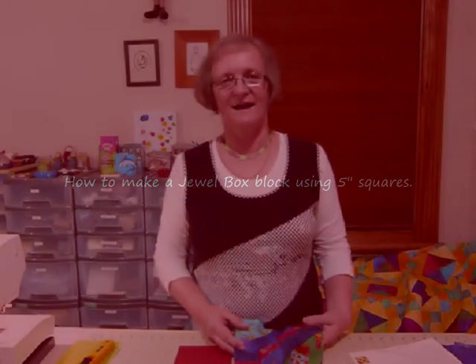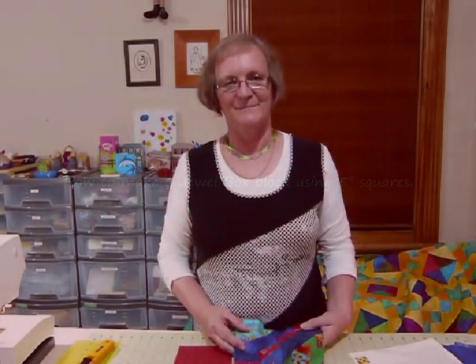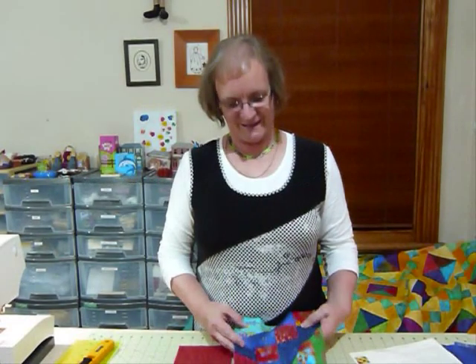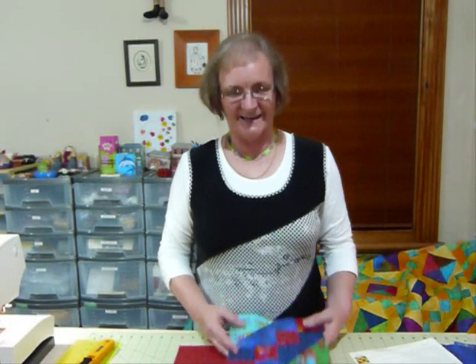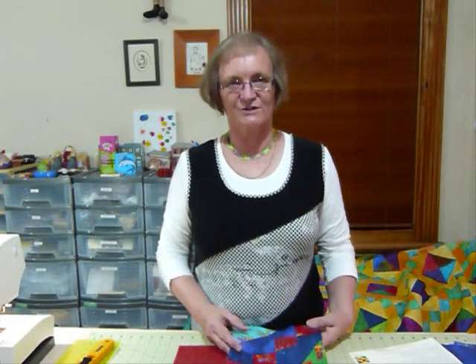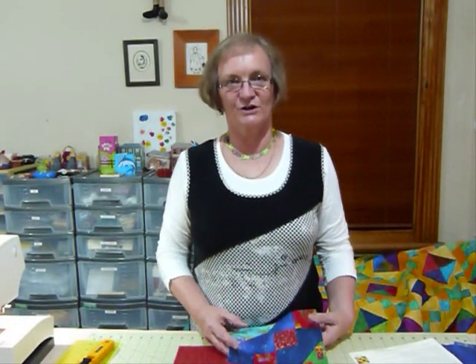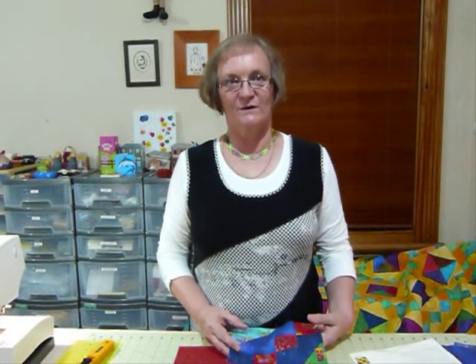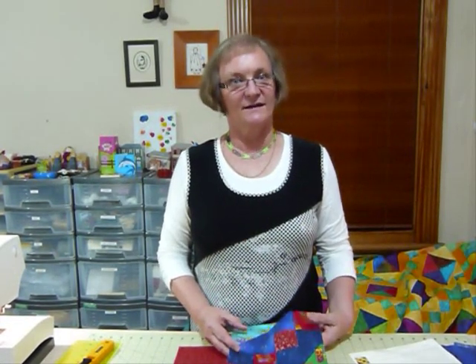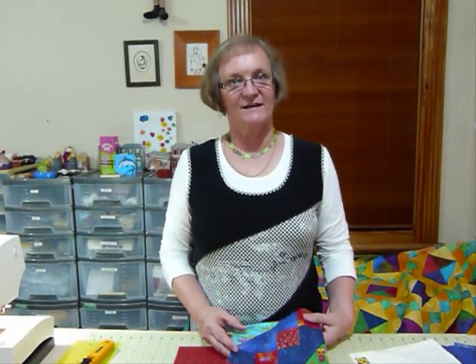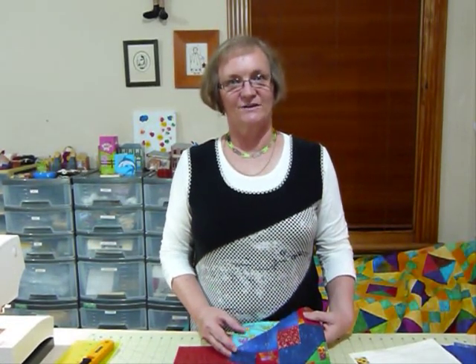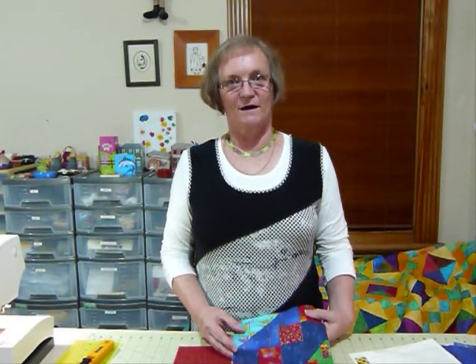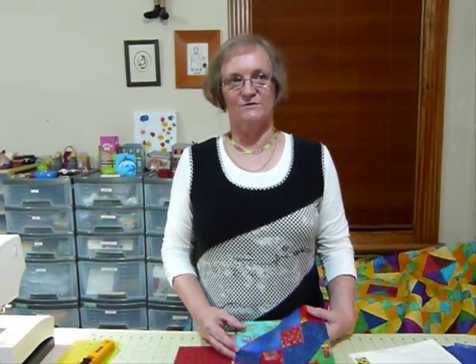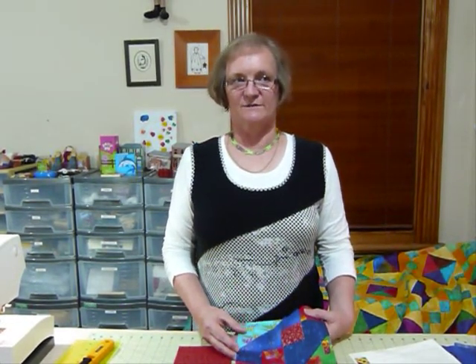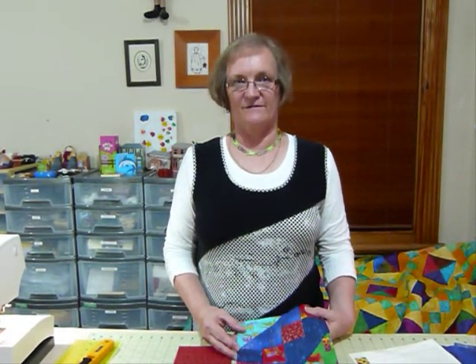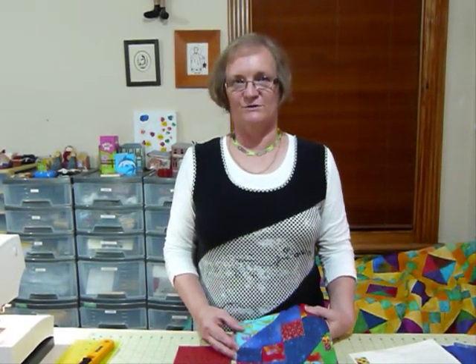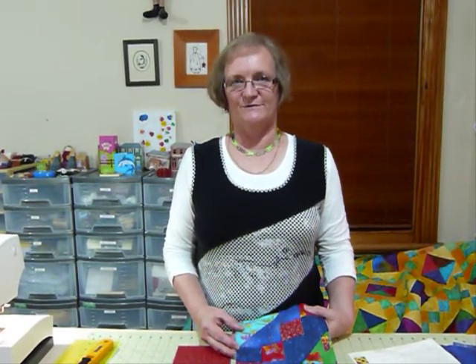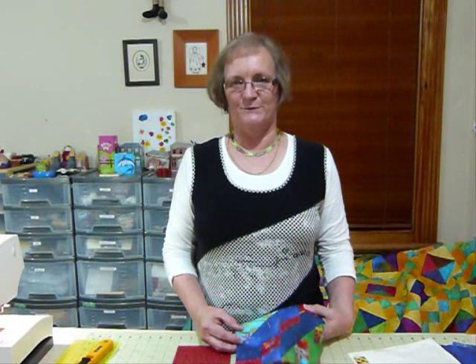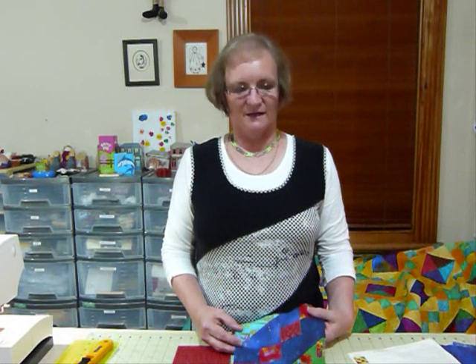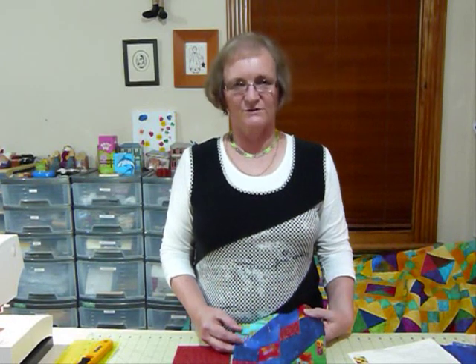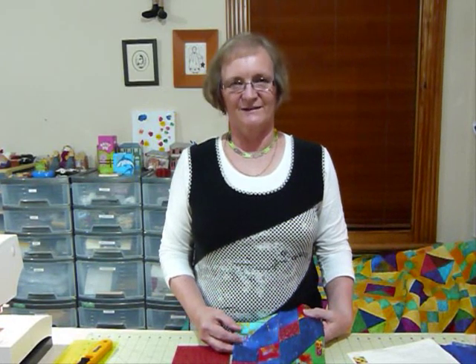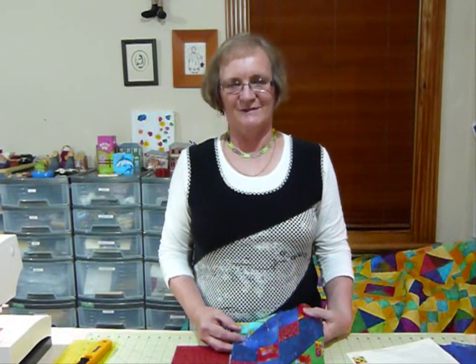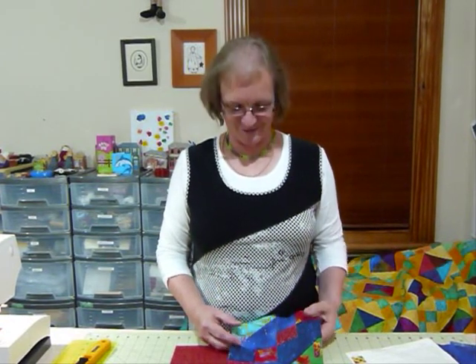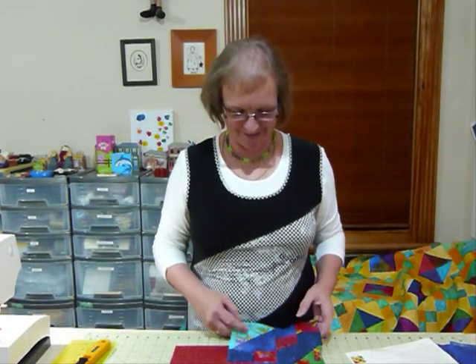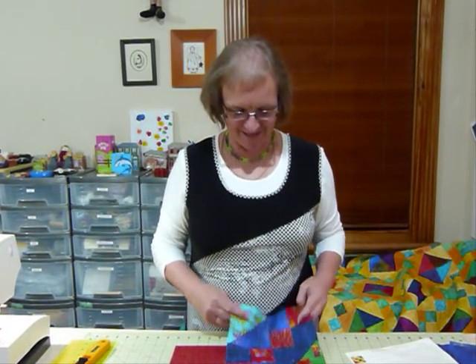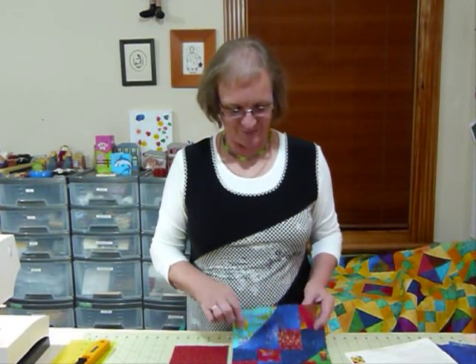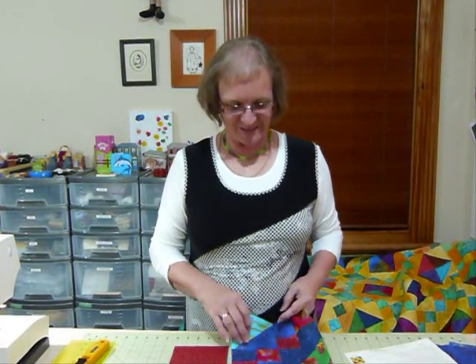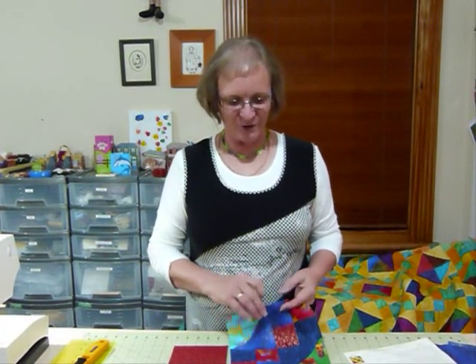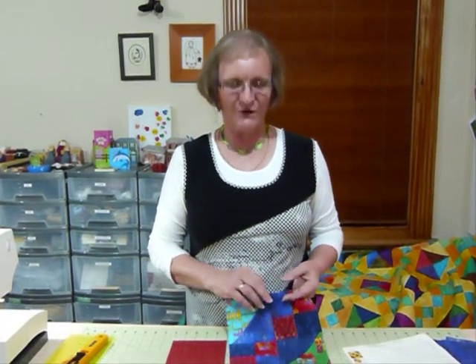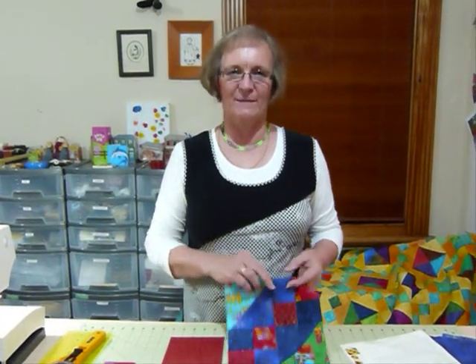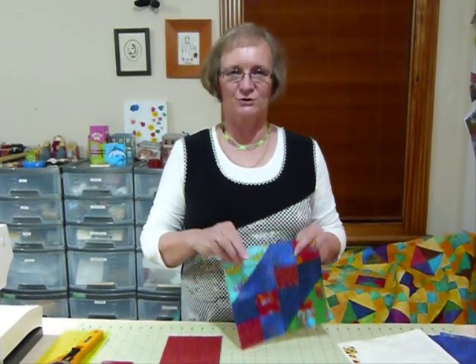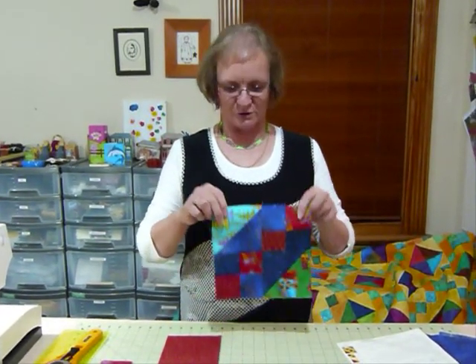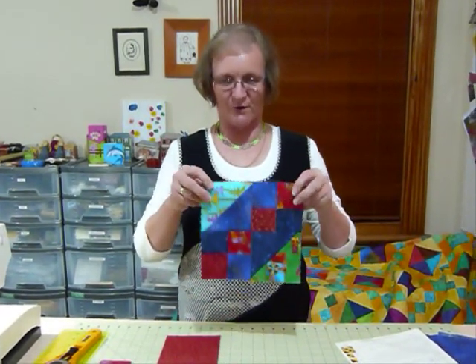Hi, today I'd like to show you another idea that you might use up some five inch squares for. I do like those five inch squares. Today I'm going to show you how to make a dual box block.